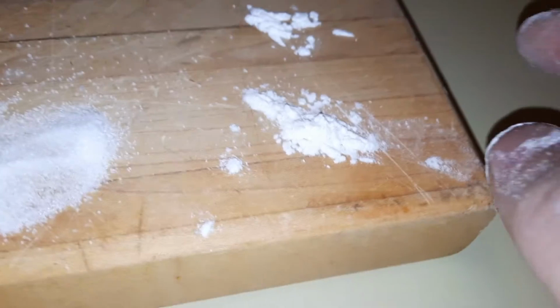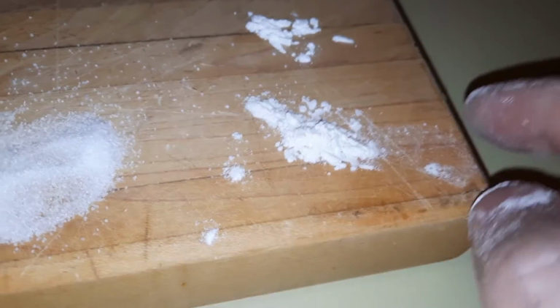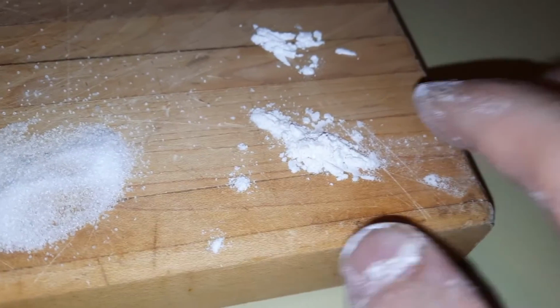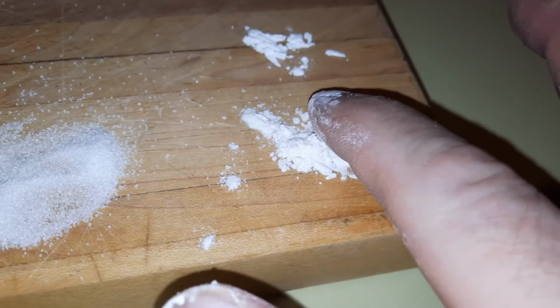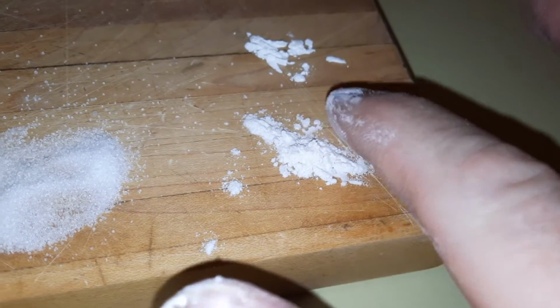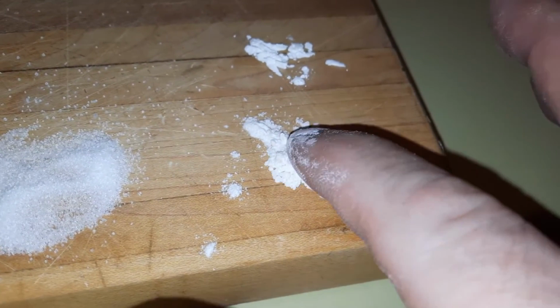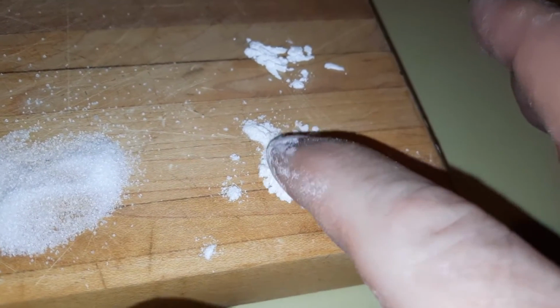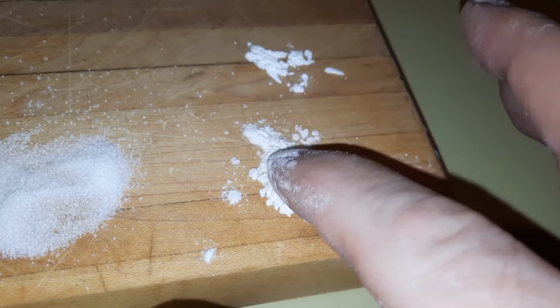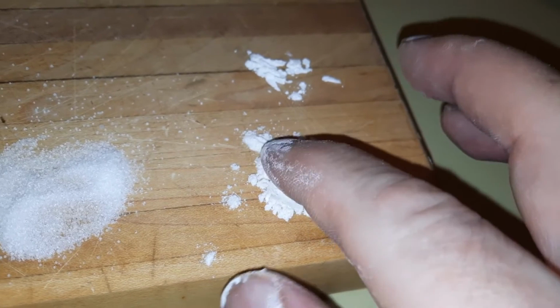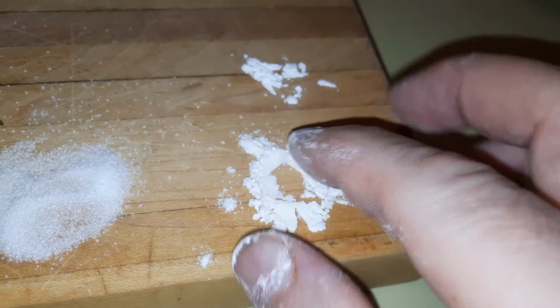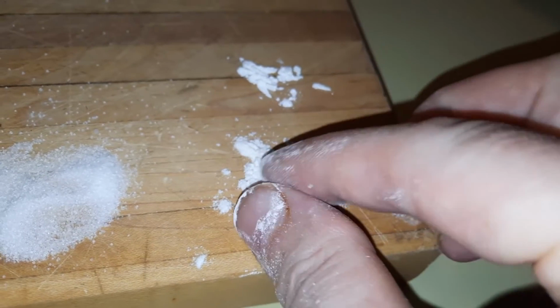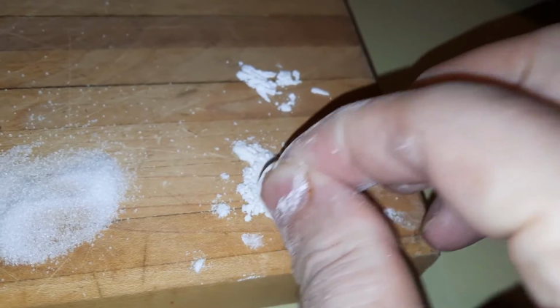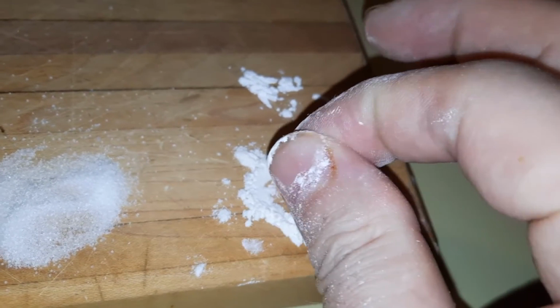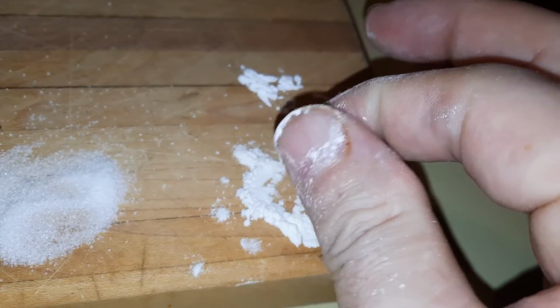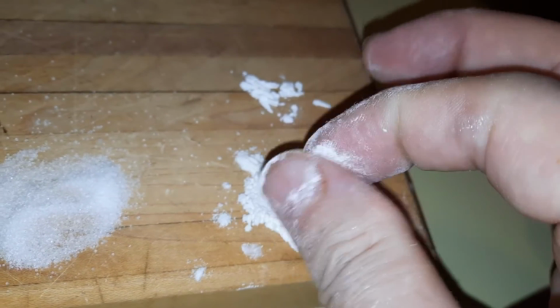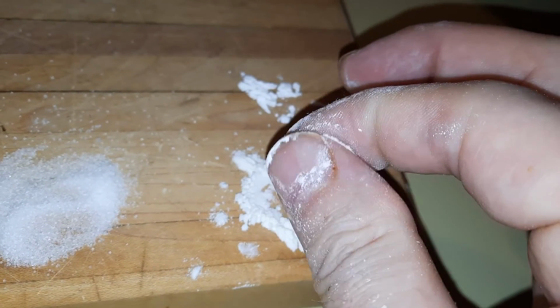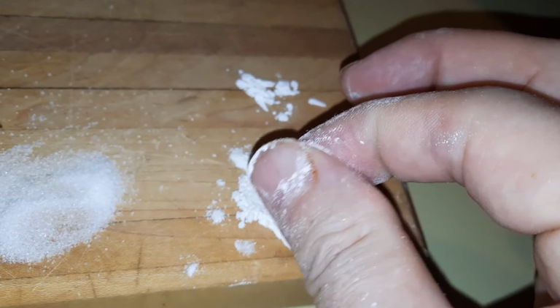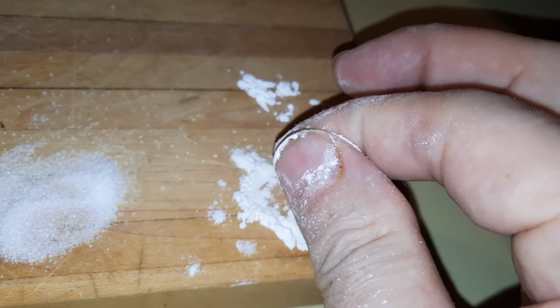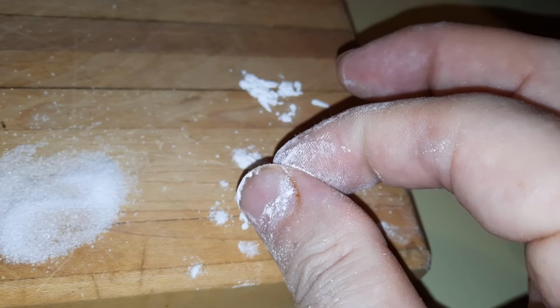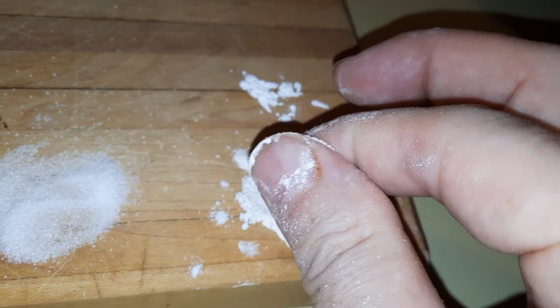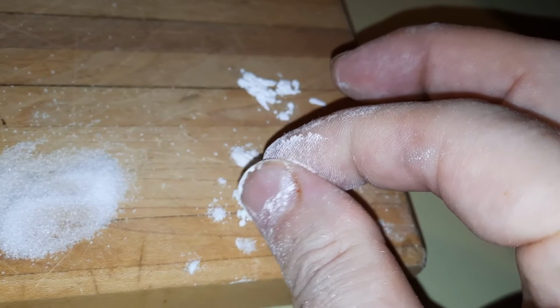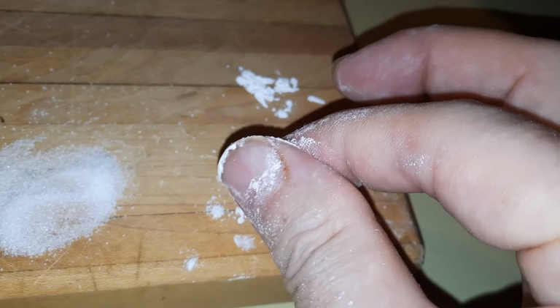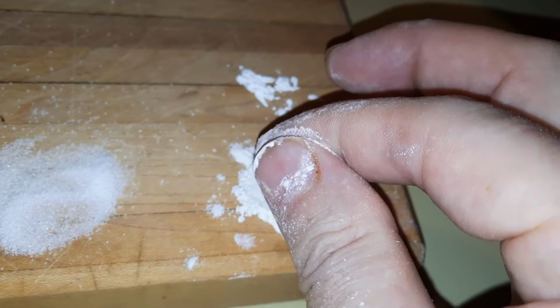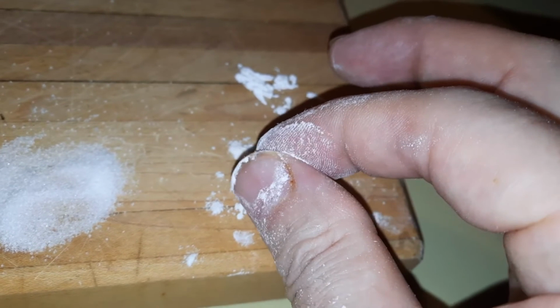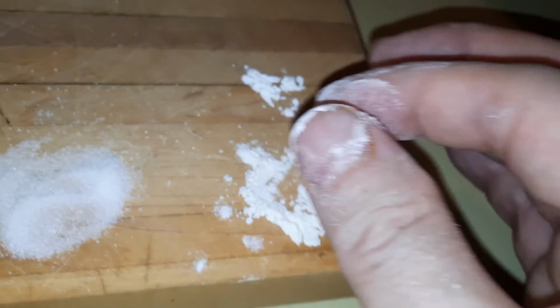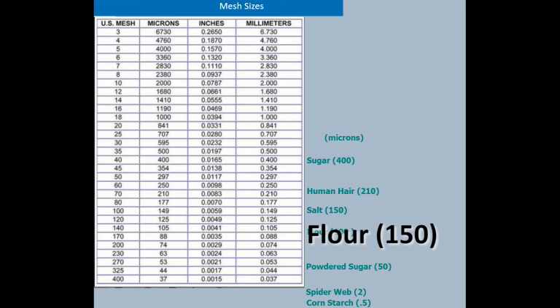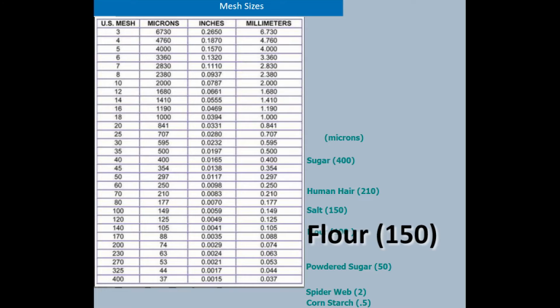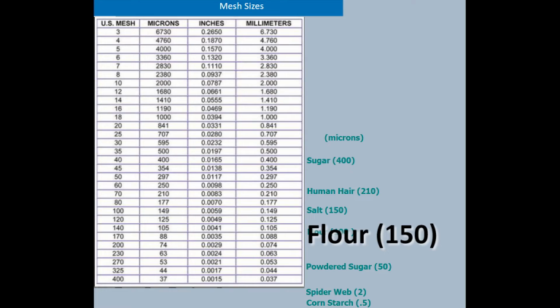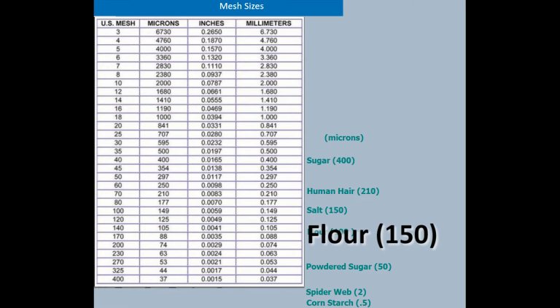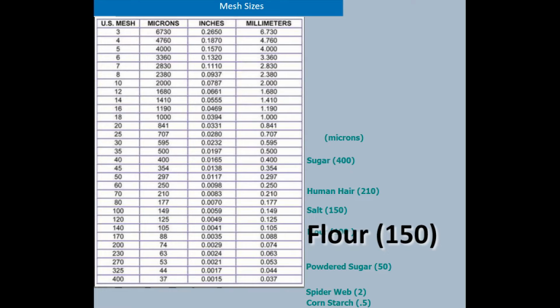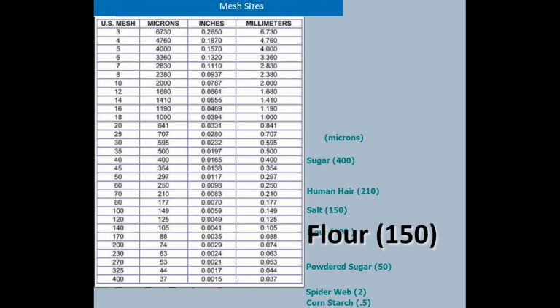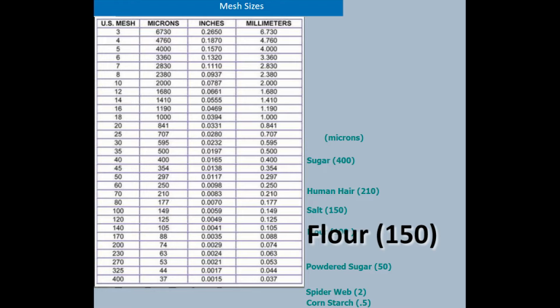Whenever I say flour or flour-like consistency I'm referring to a powder that's clean, dry, smooth, and free-flowing. Typically all-purpose flour meshes out at about 150.